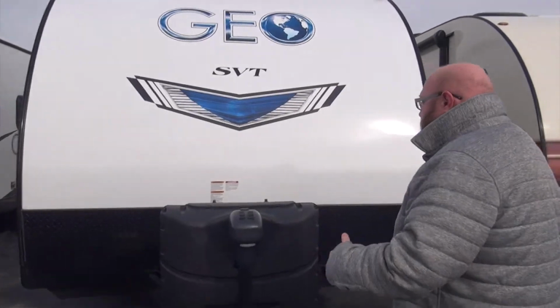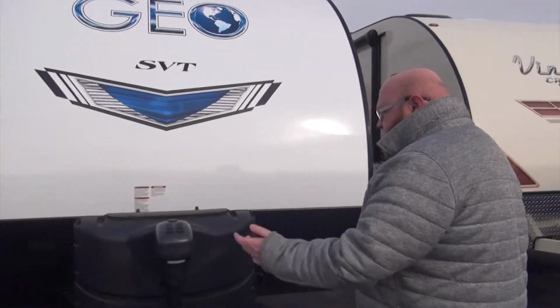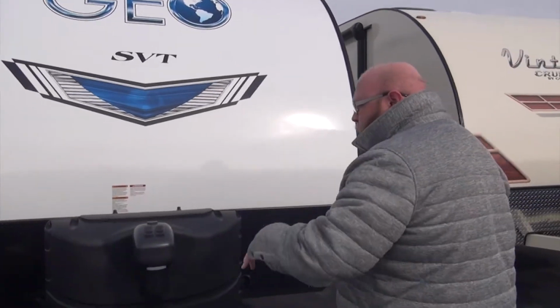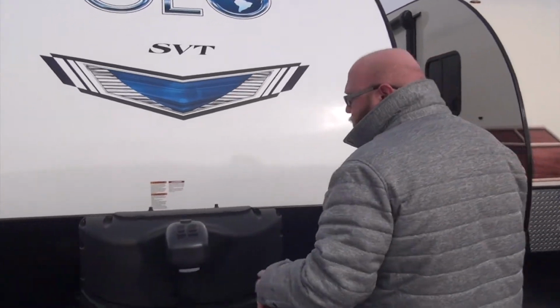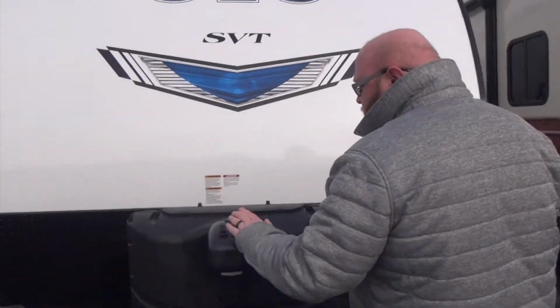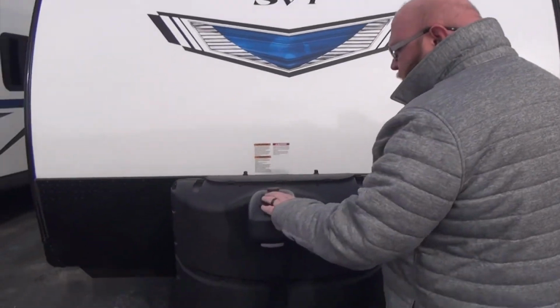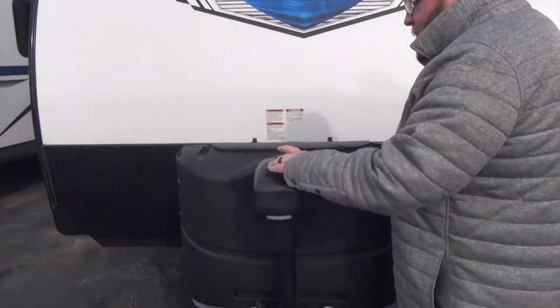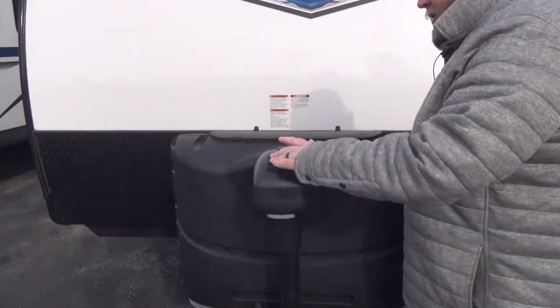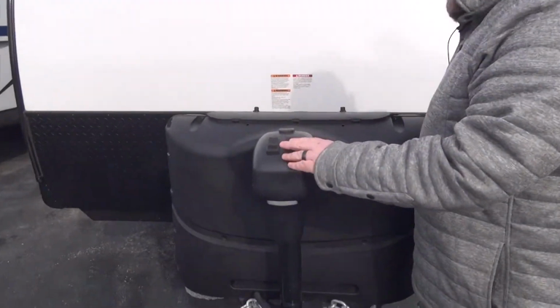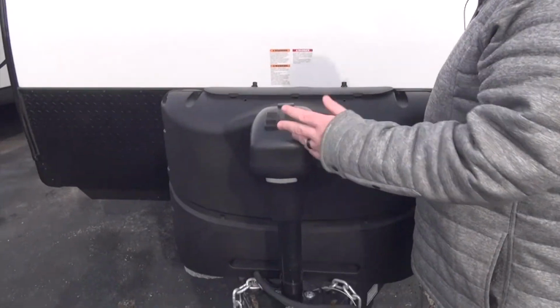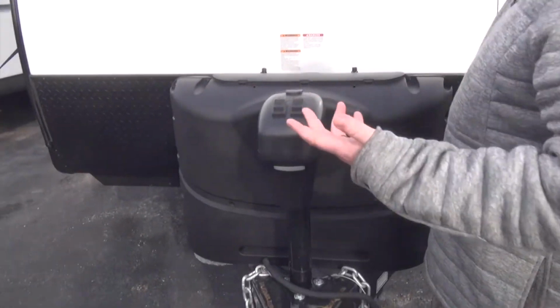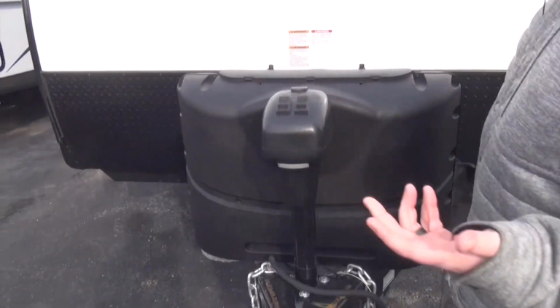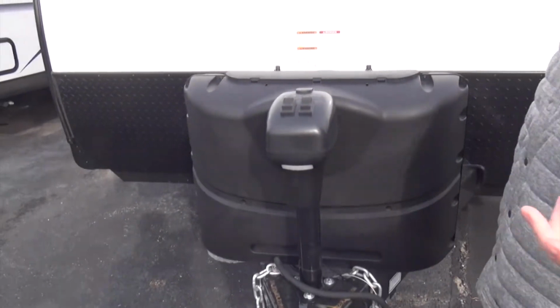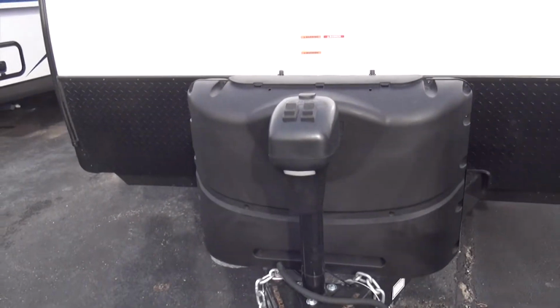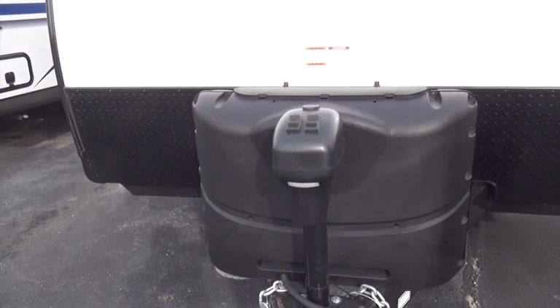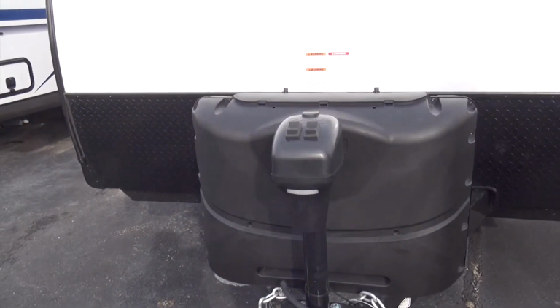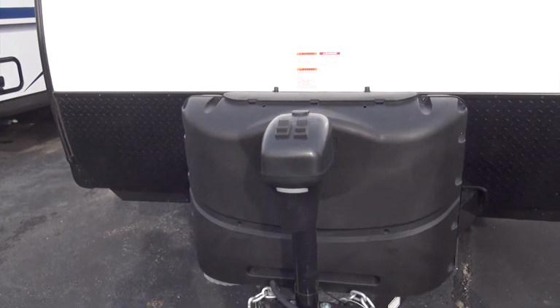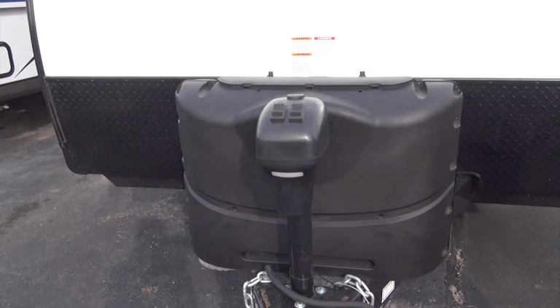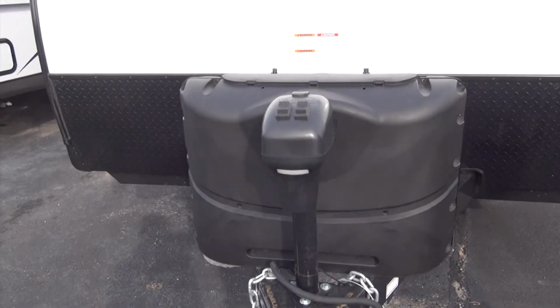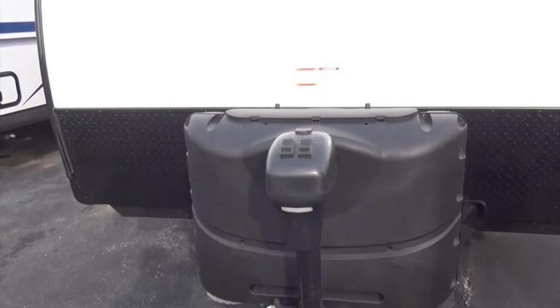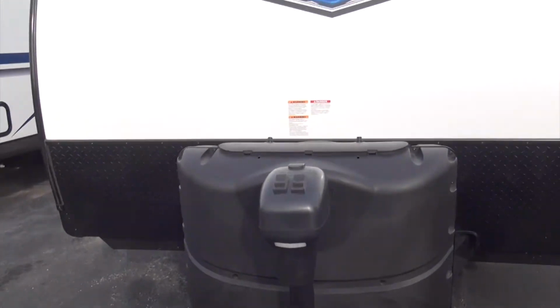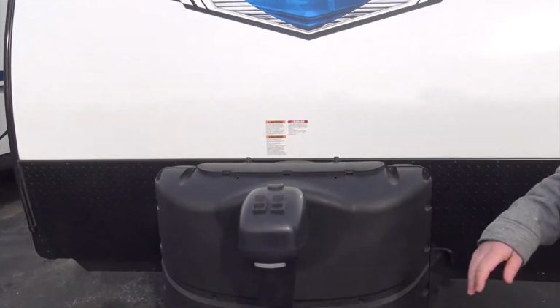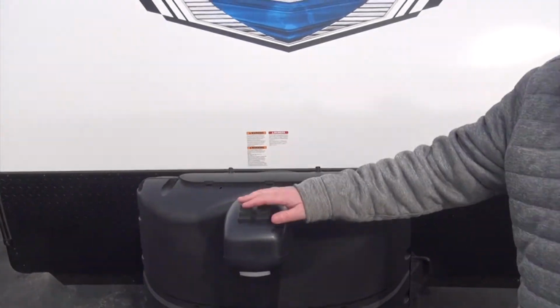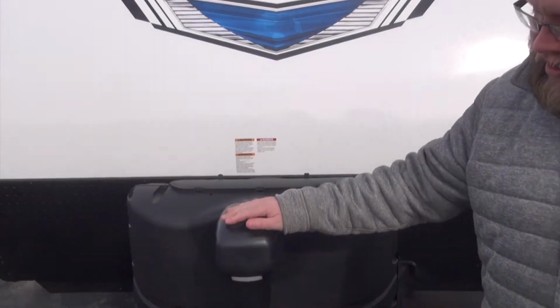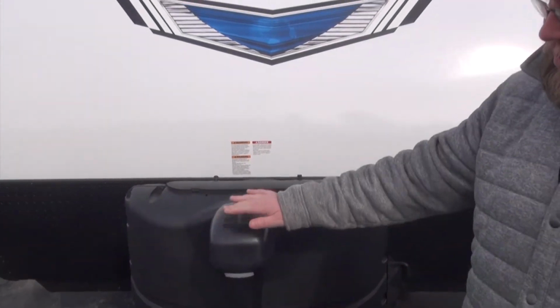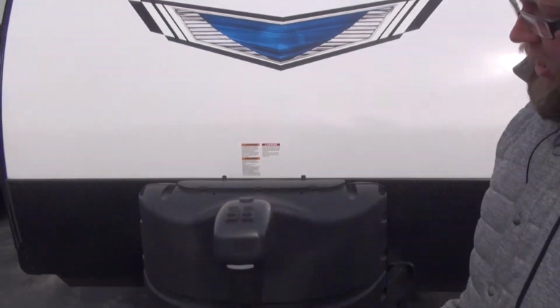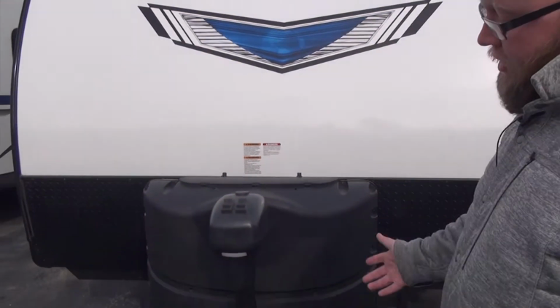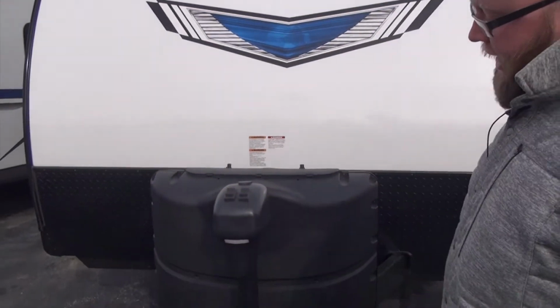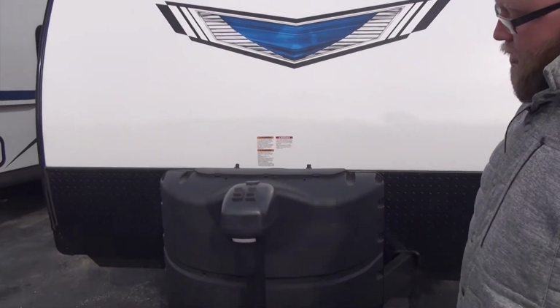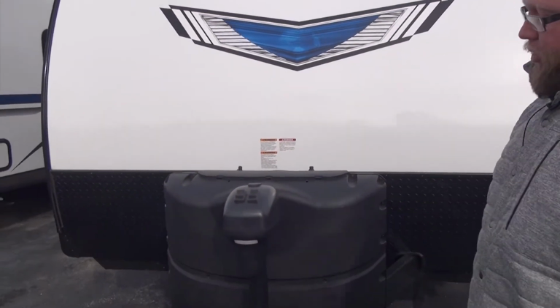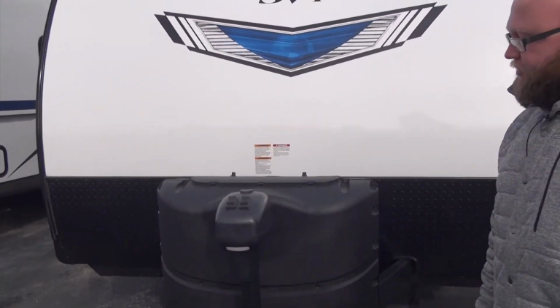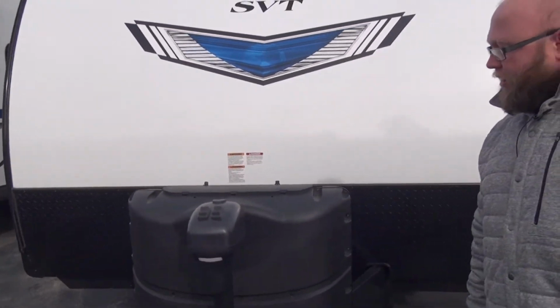So we do have our power tongue jack right up here. Very, very good convenience — it makes it so you don't have to crank up and down to get your camper up and off the trailer.